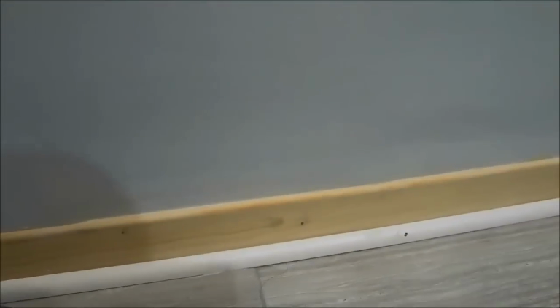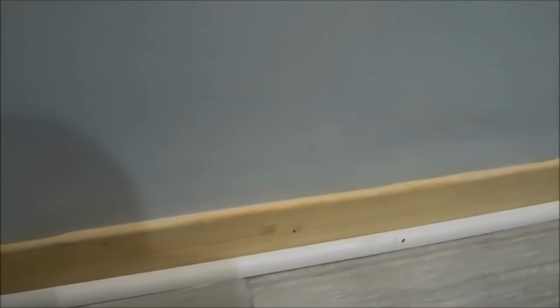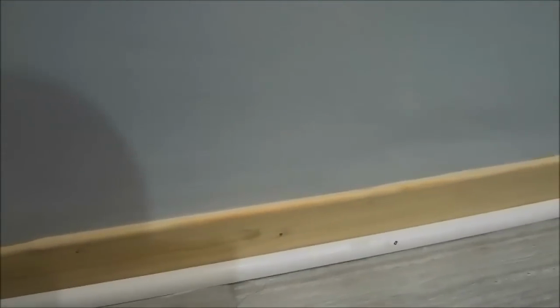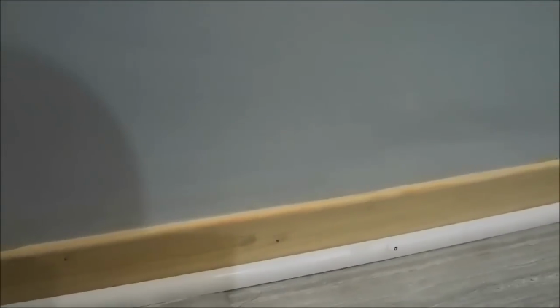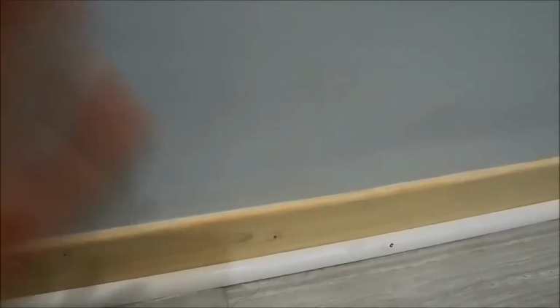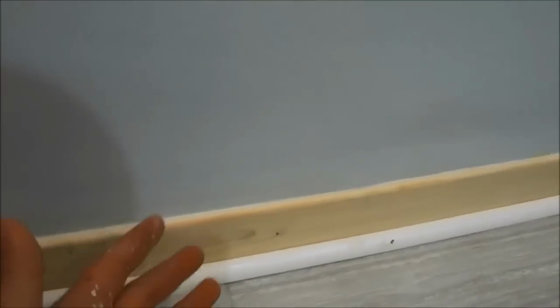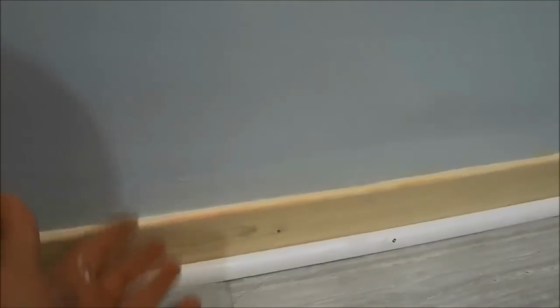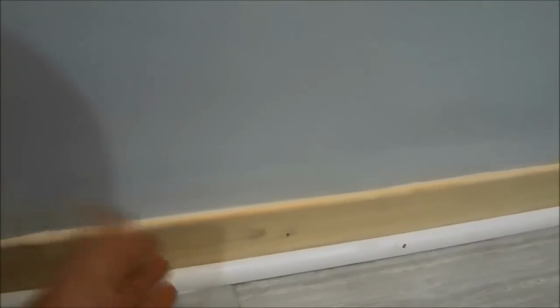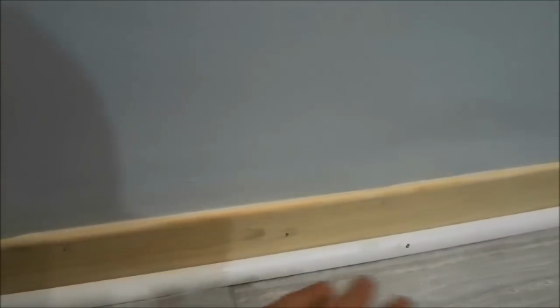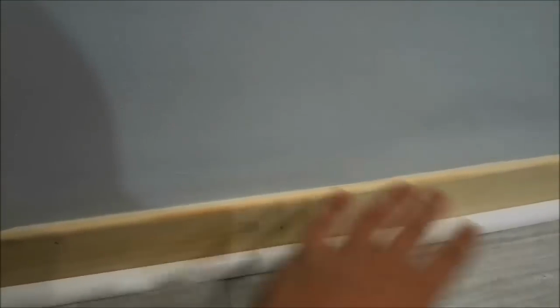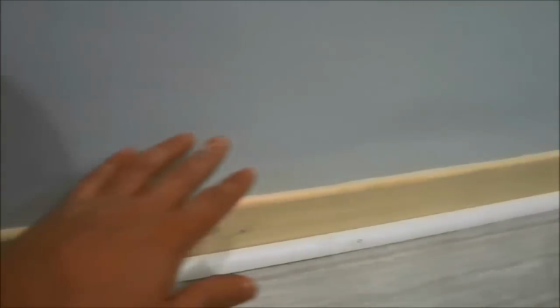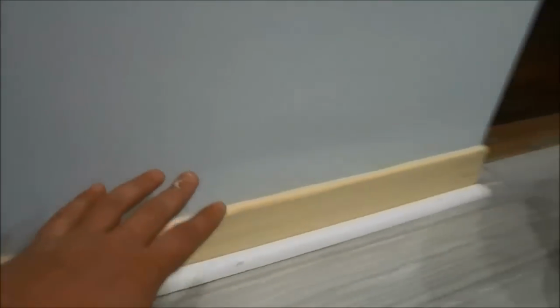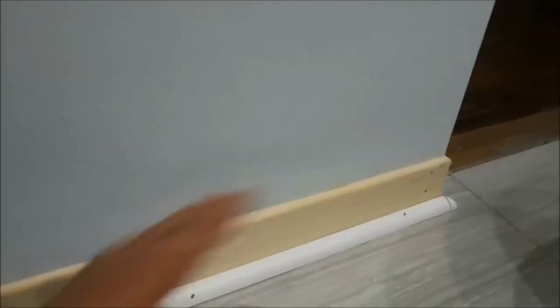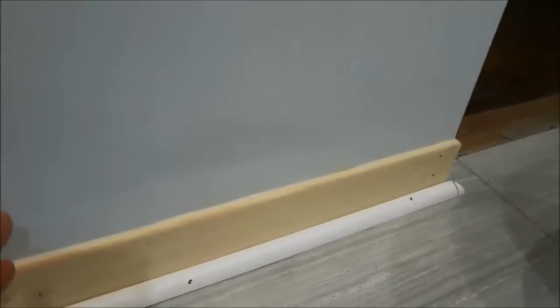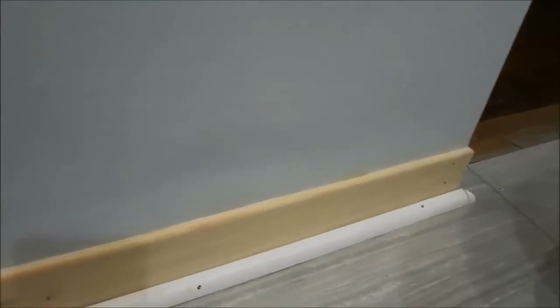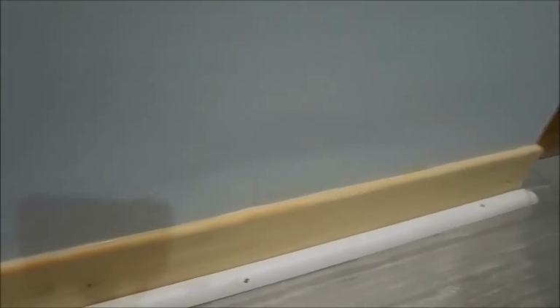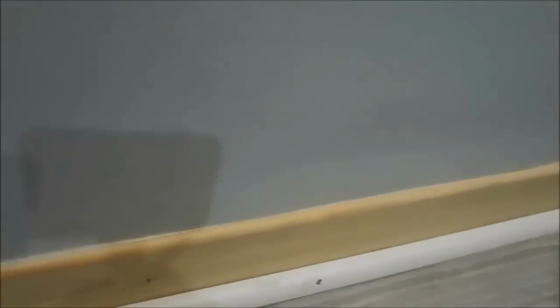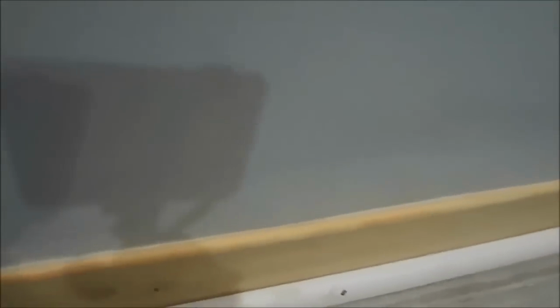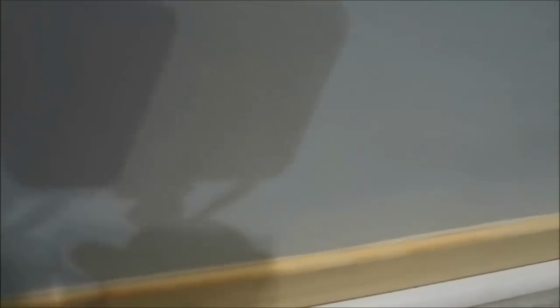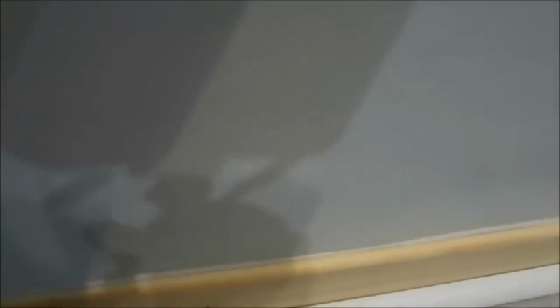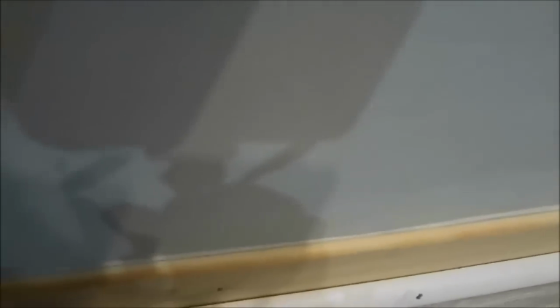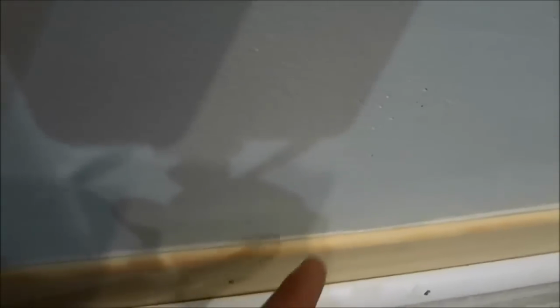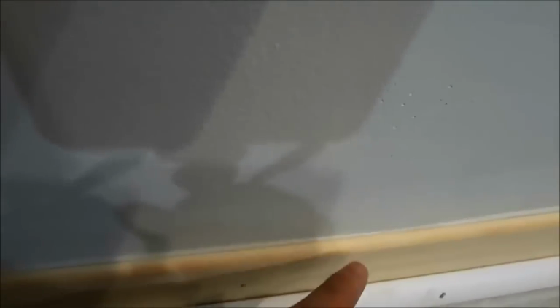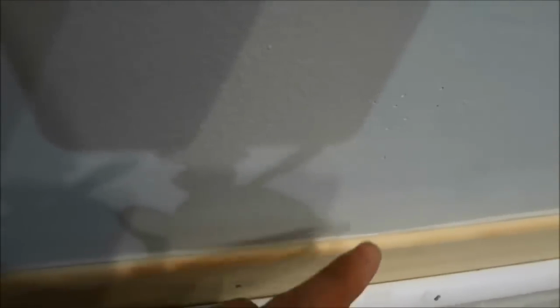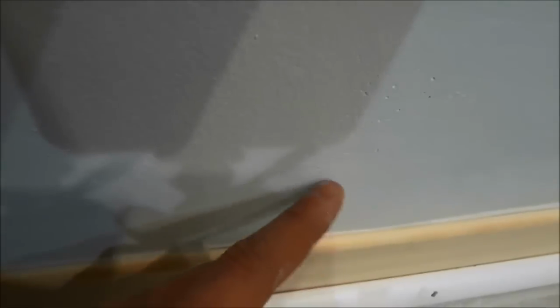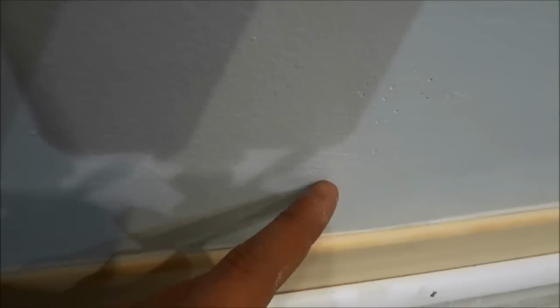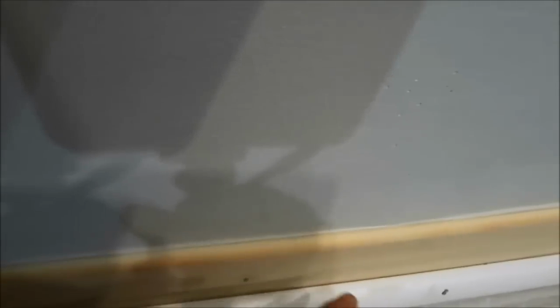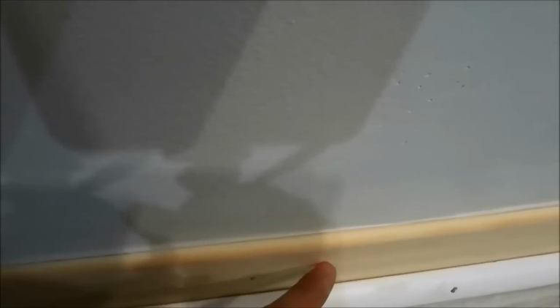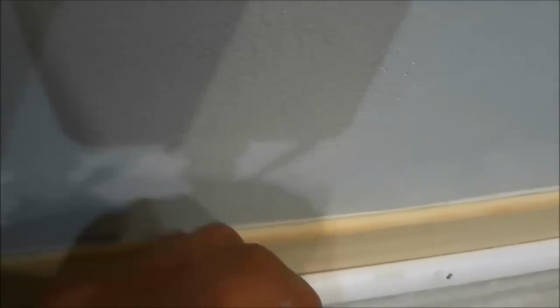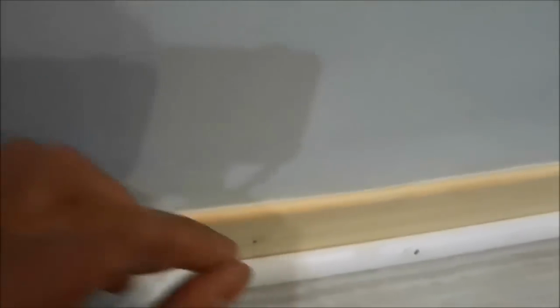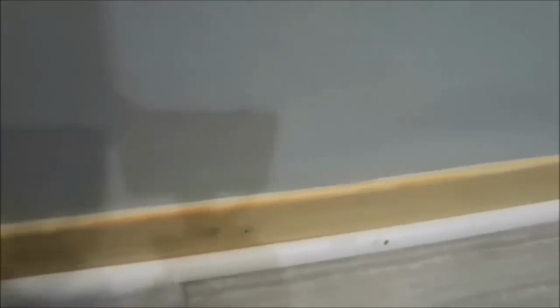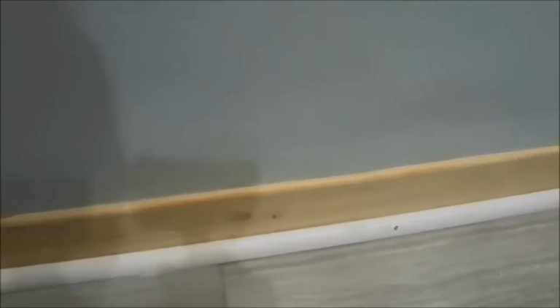Alright, so now as you can see I have used the damp rag to remove all of the excess drywall compound. And I am just going to hold the camera close to the wall so that you can see that the gap between the wall and the baseboard has been completely filled in.